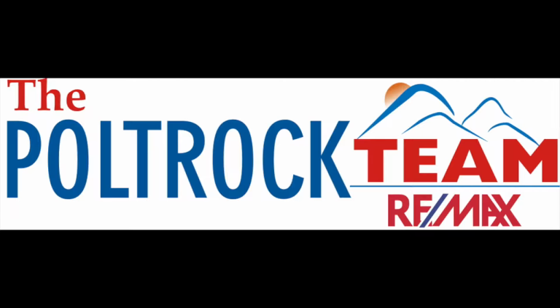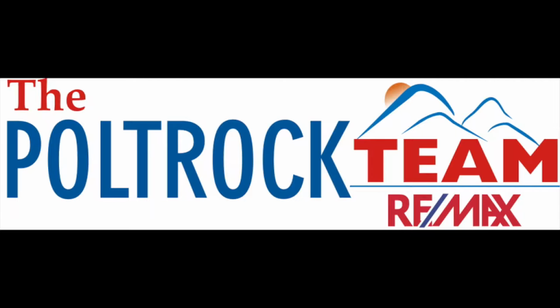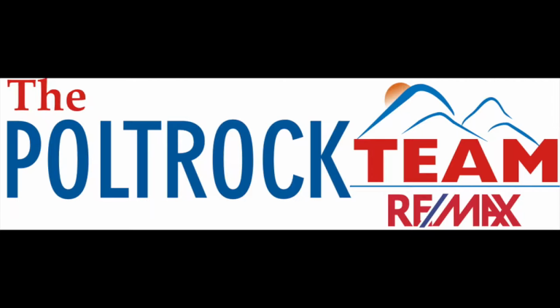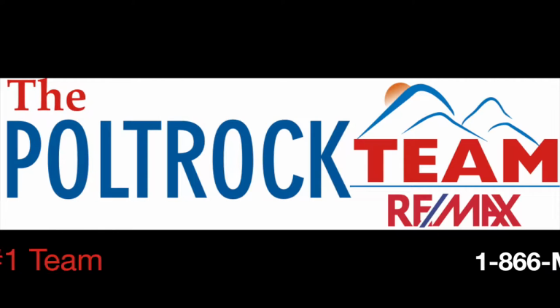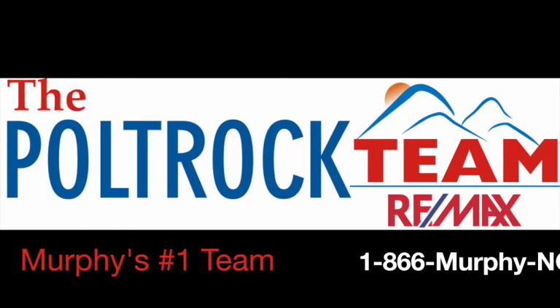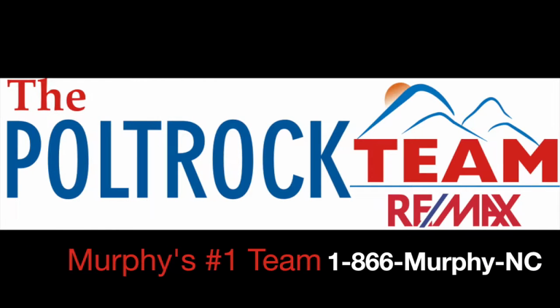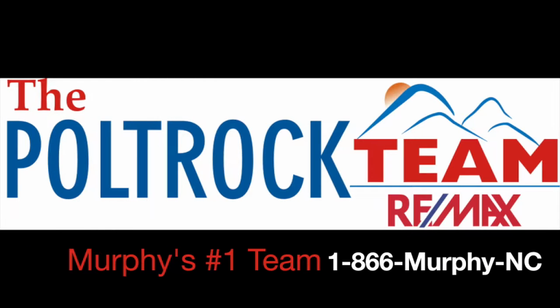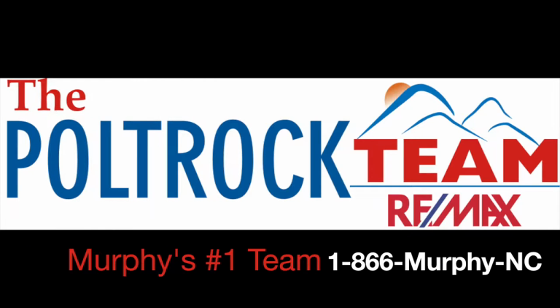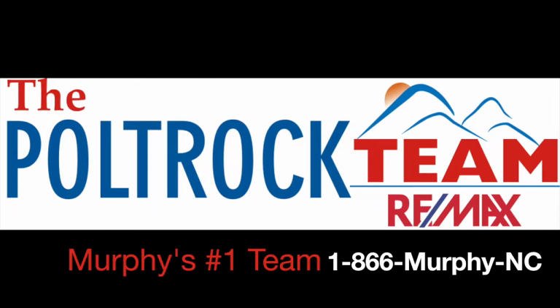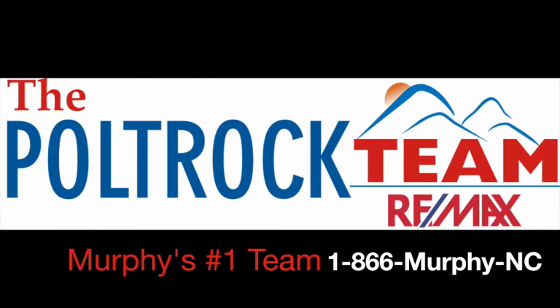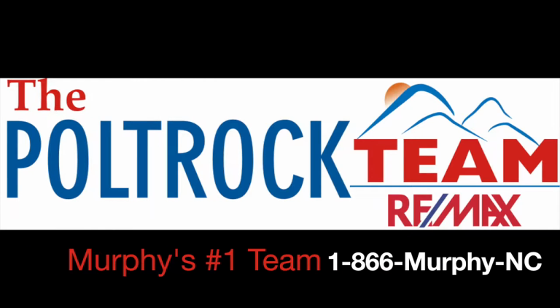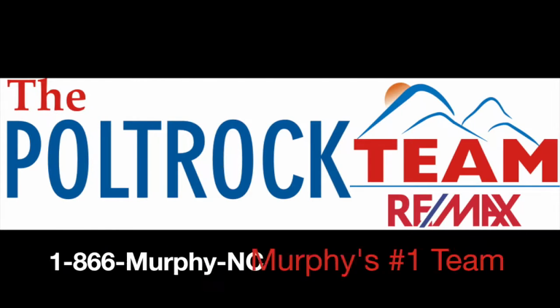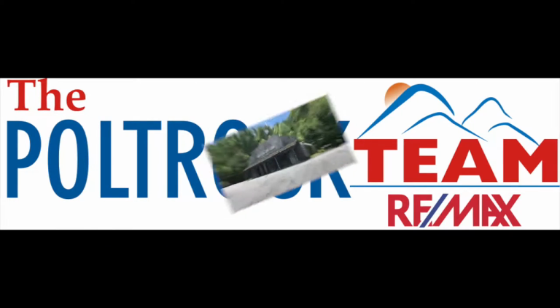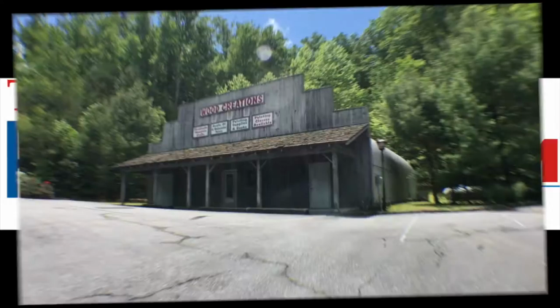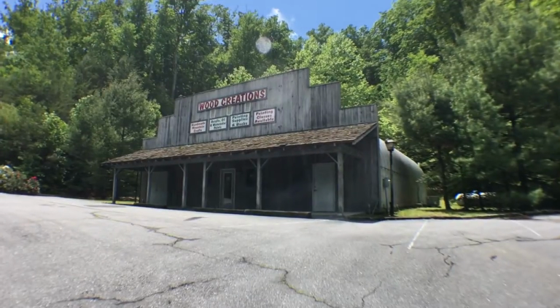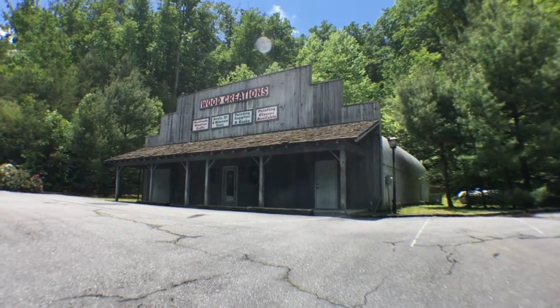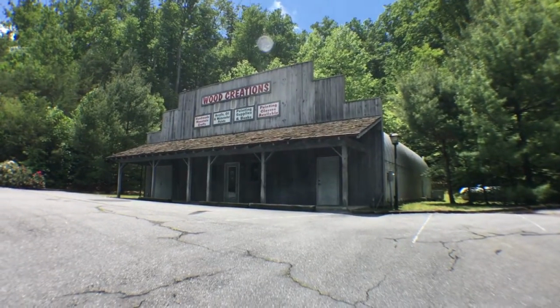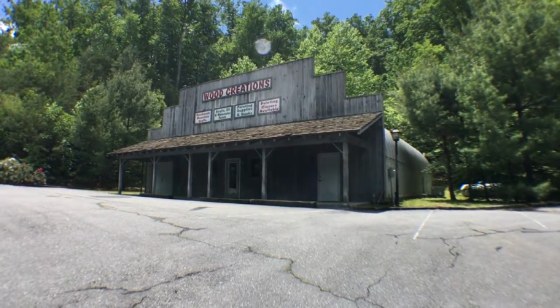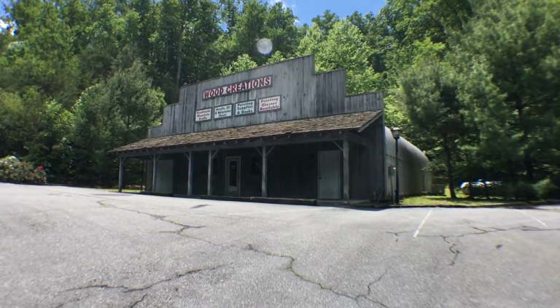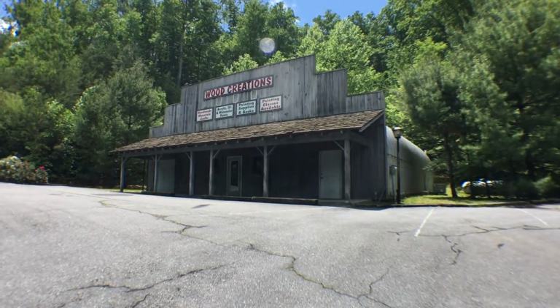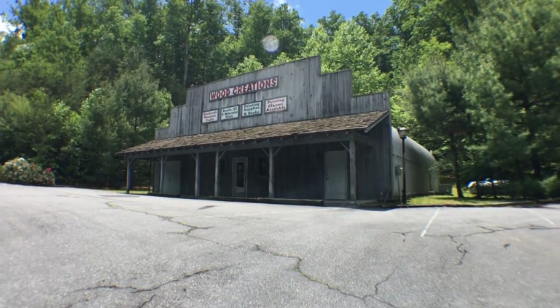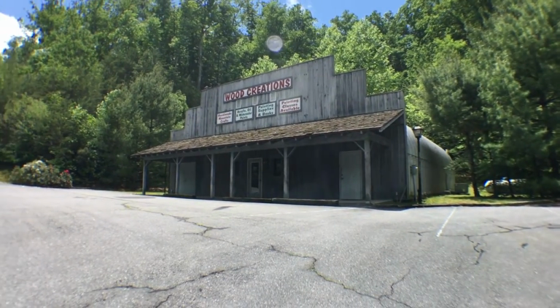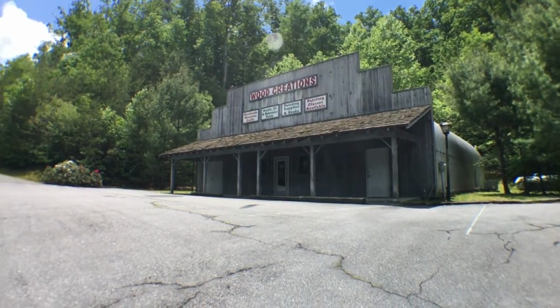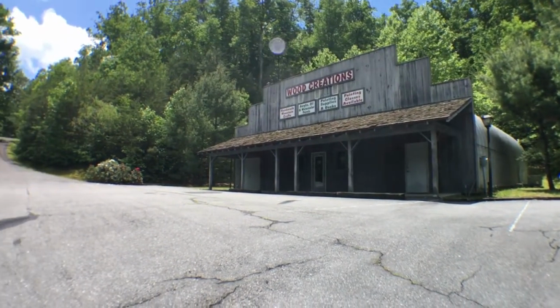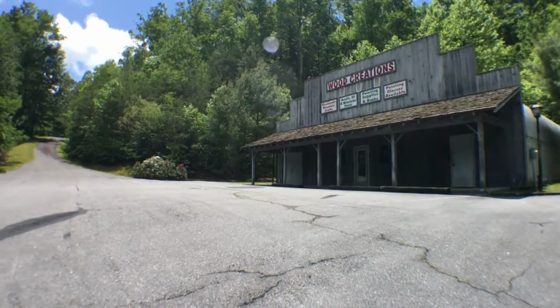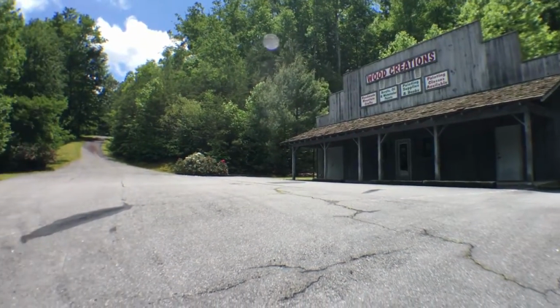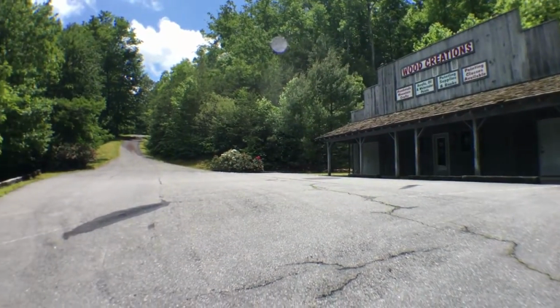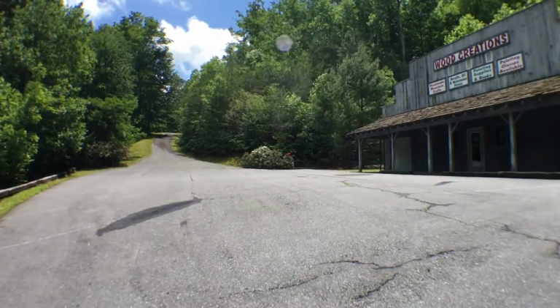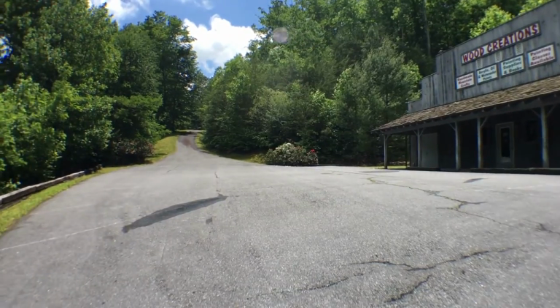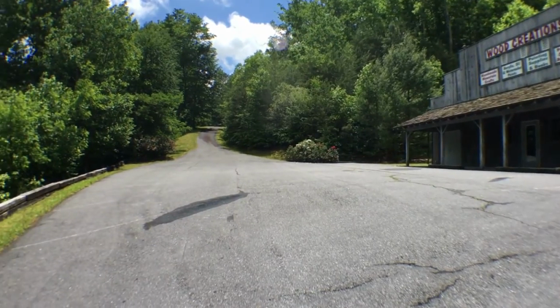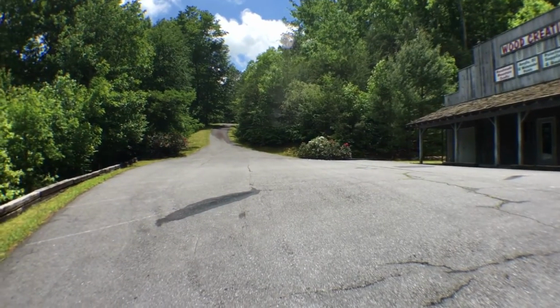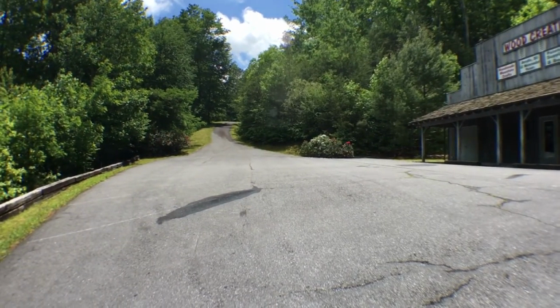Welcome to the video walkthrough of one of the best commercial buys that I know on the market right now. My name is John Polchrock and what I want to do is tell you about the Wood Creations building that's located between Murphy, North Carolina and Hayesville, North Carolina.